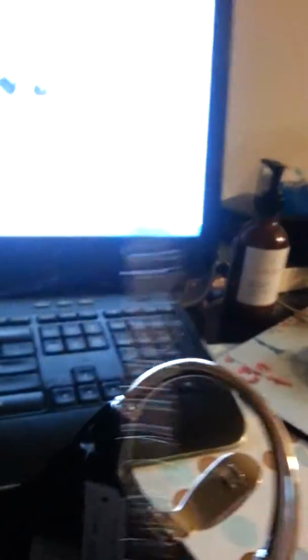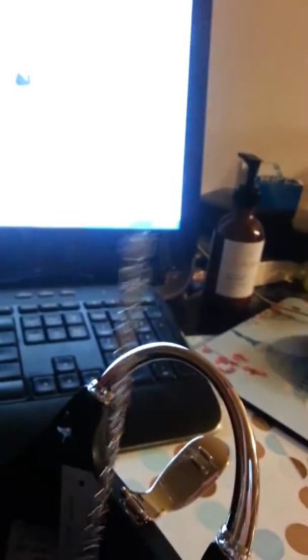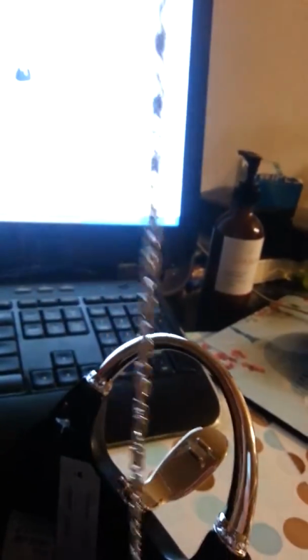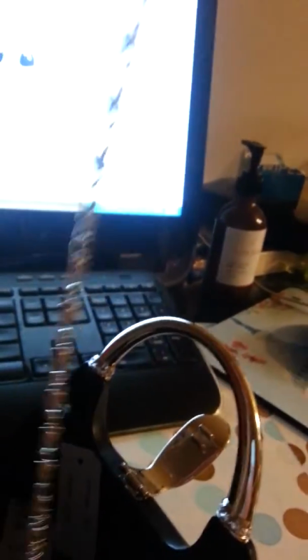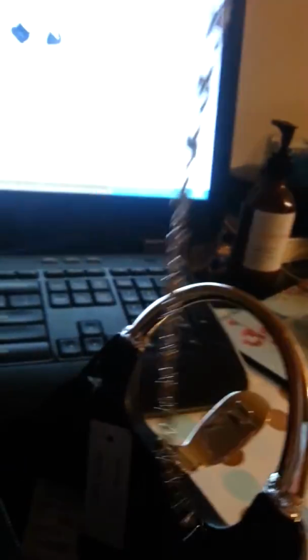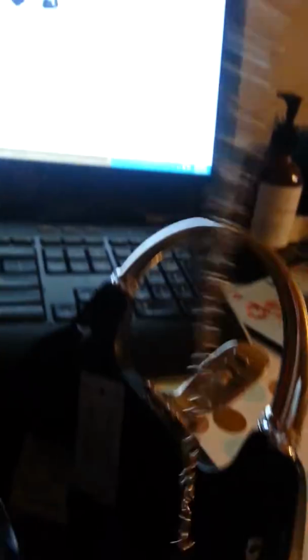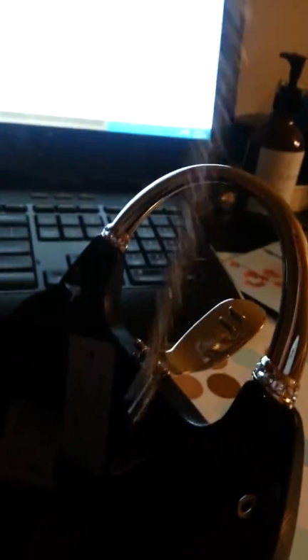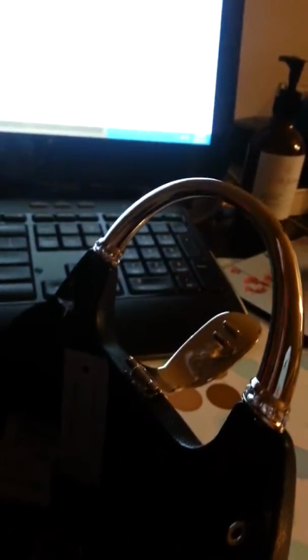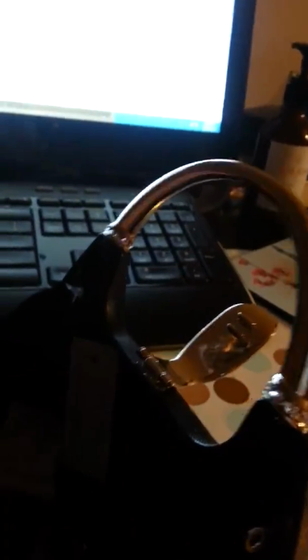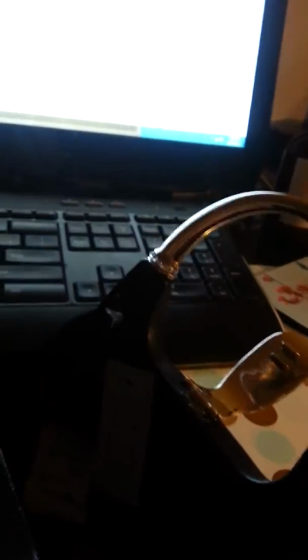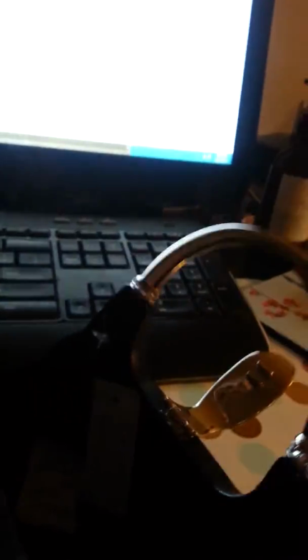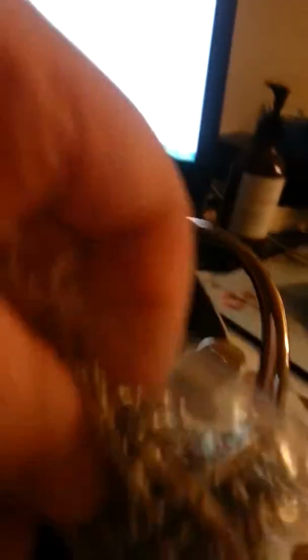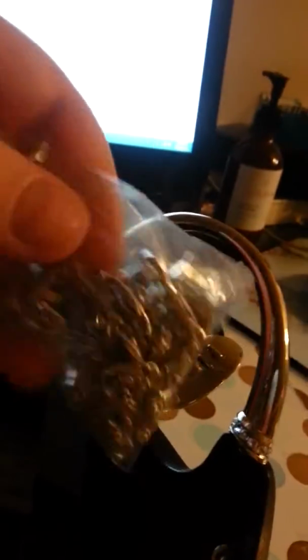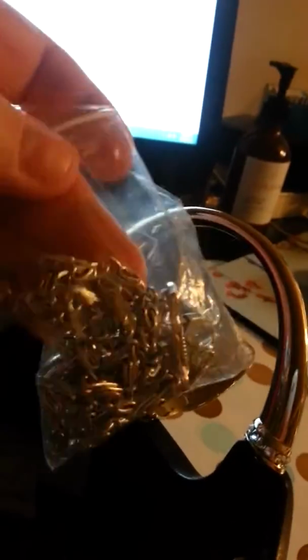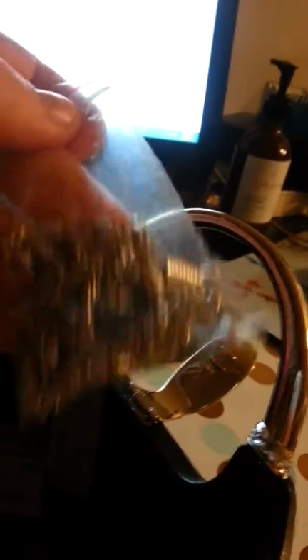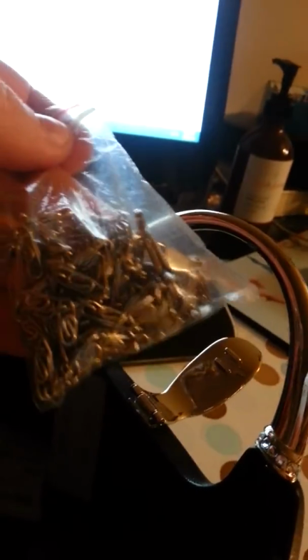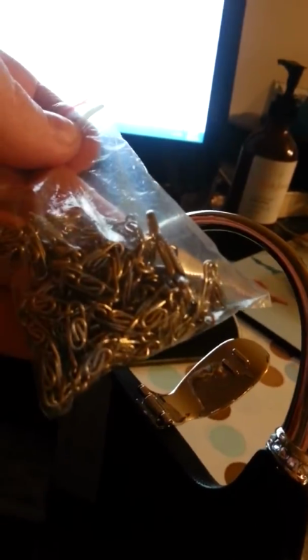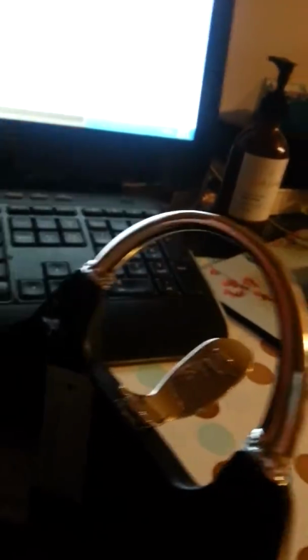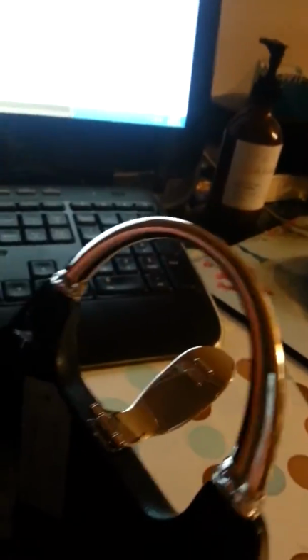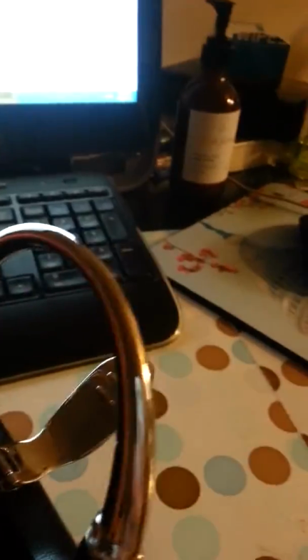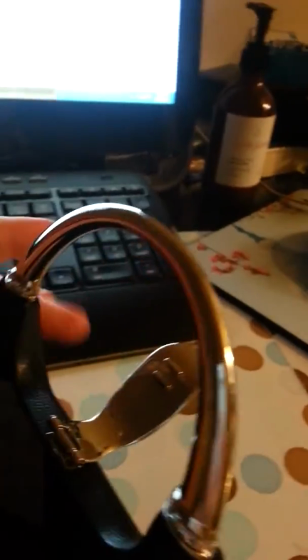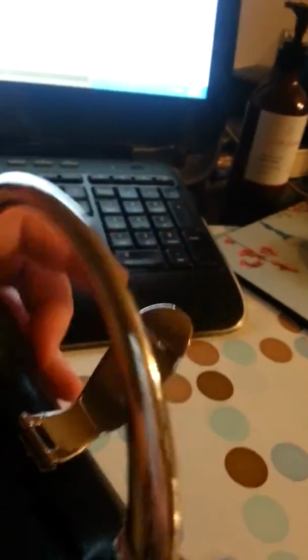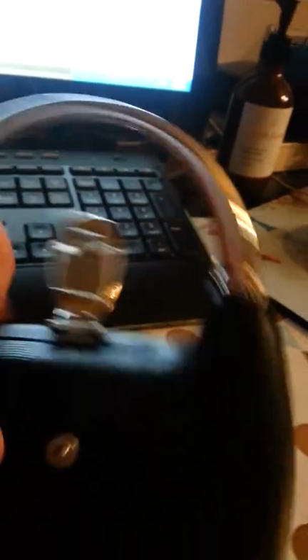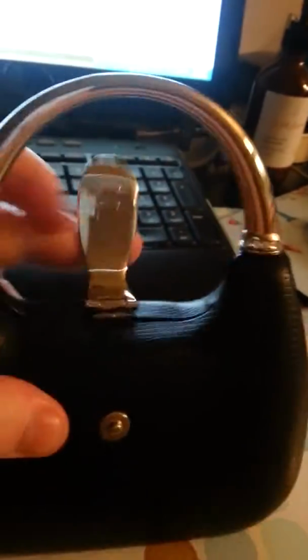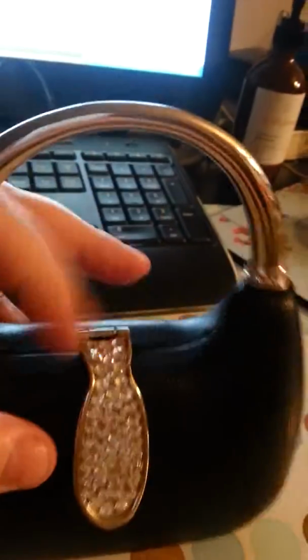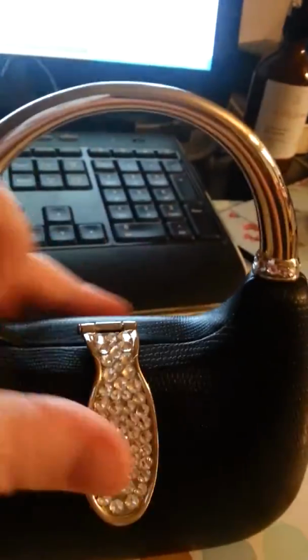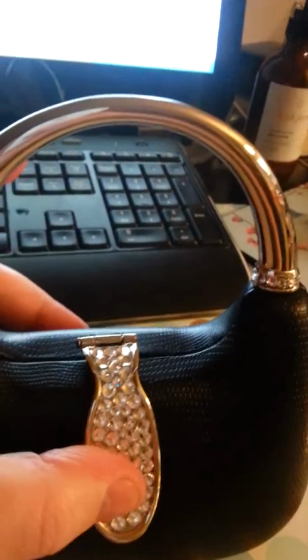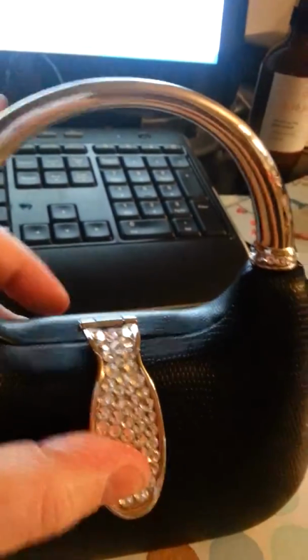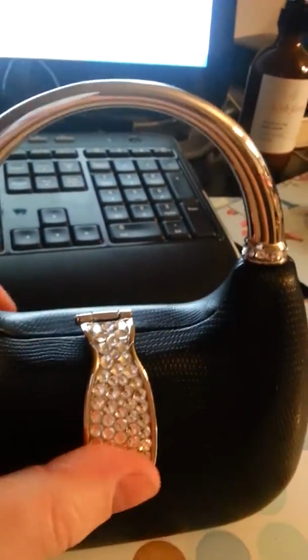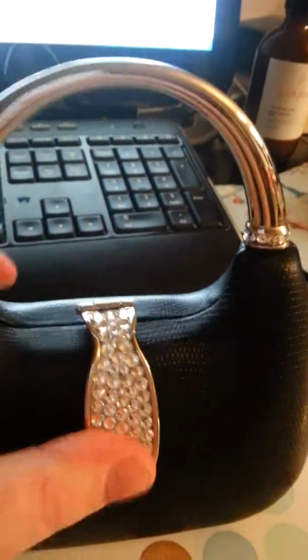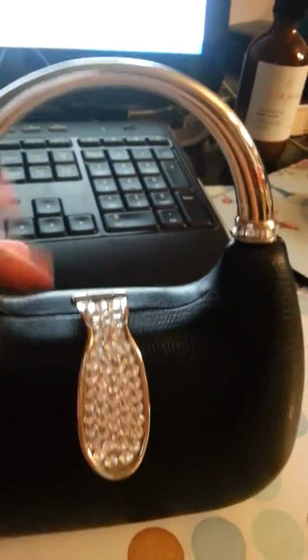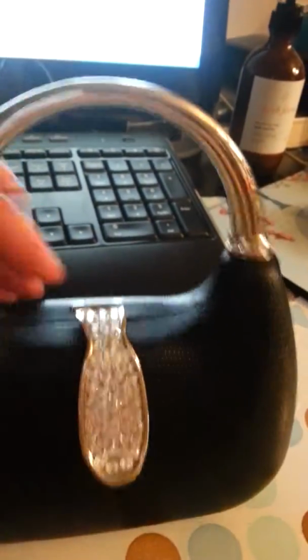This is actually a shorter little strap. This one is actually much longer as you can see. So you've got two different choices, but this is a really, really cute clutch.